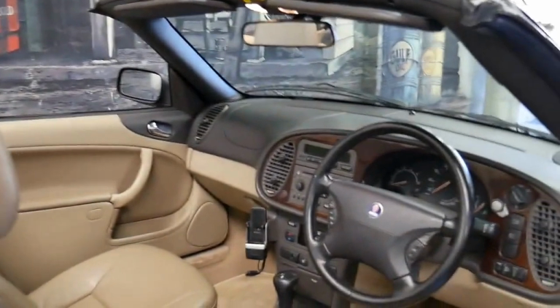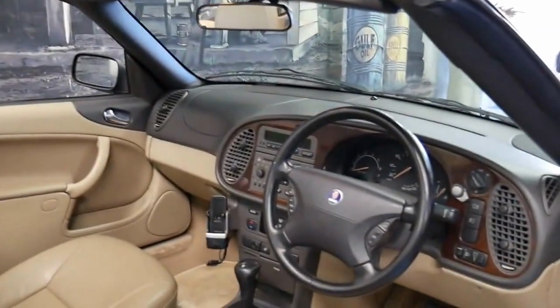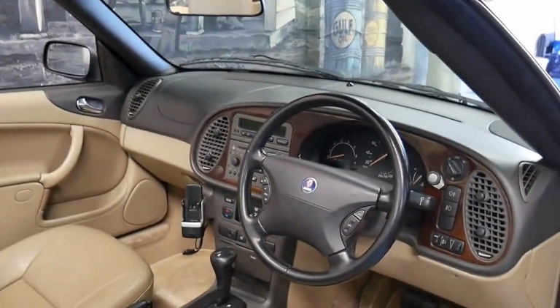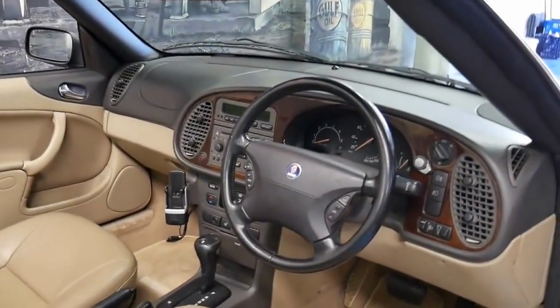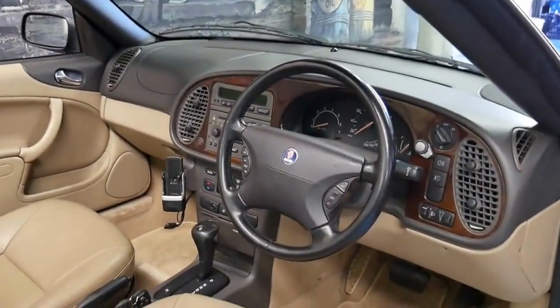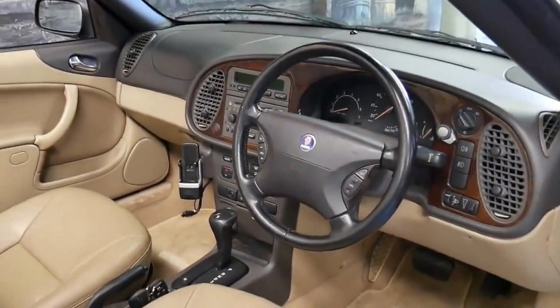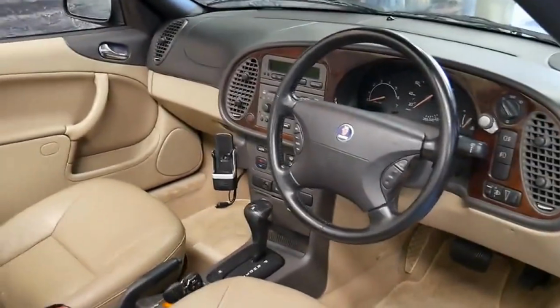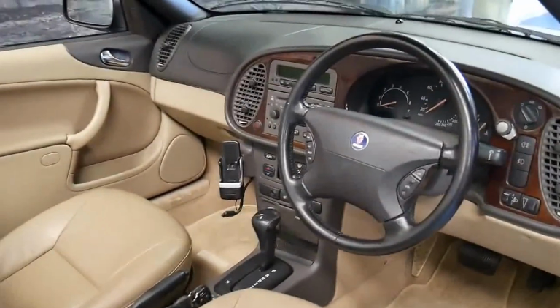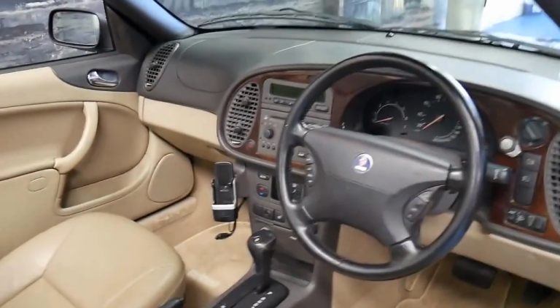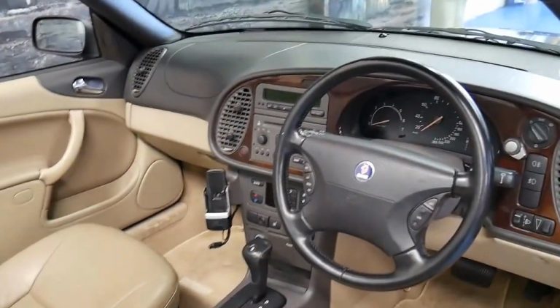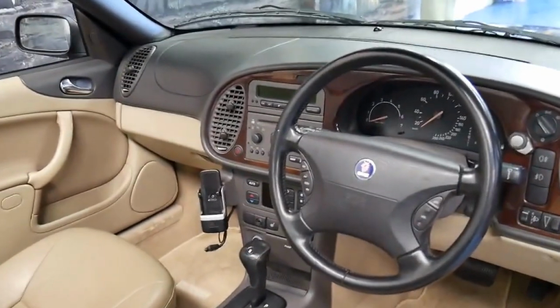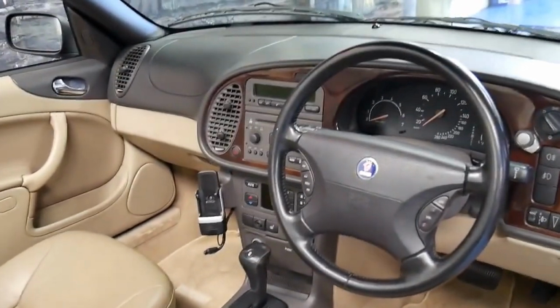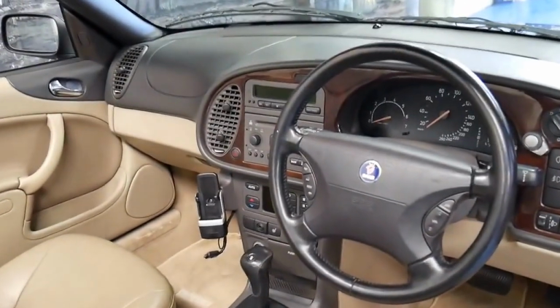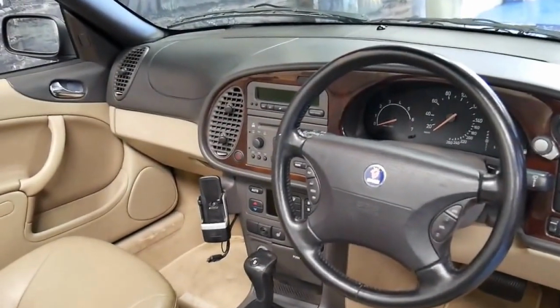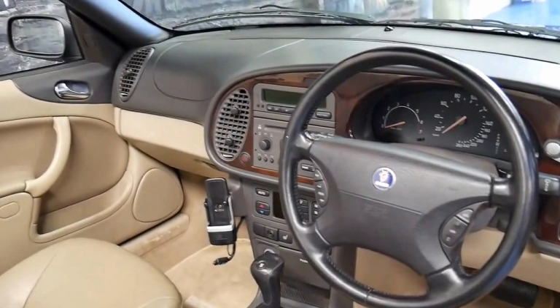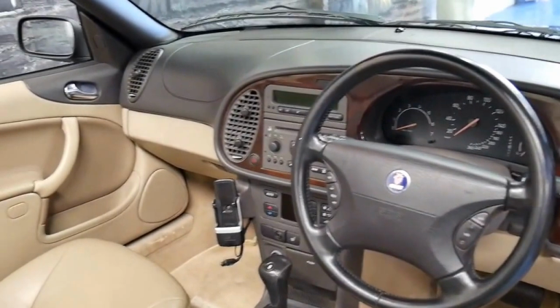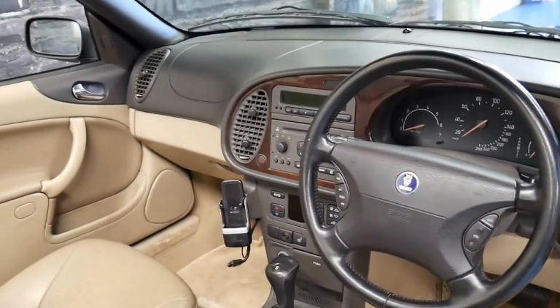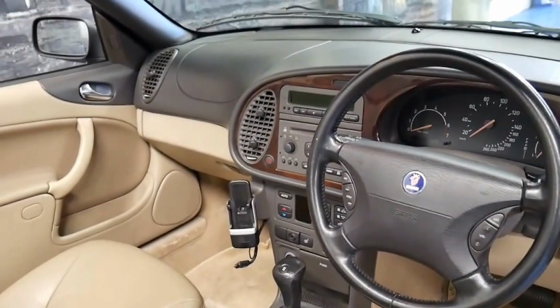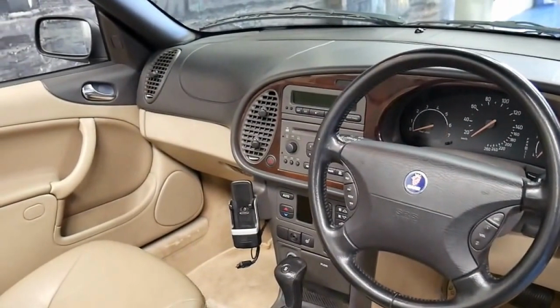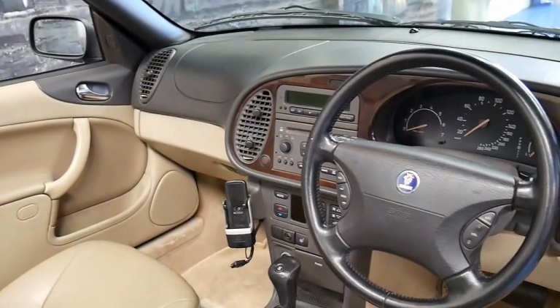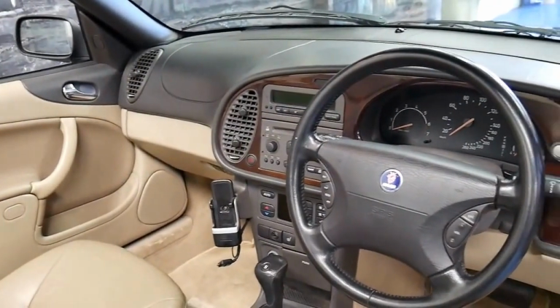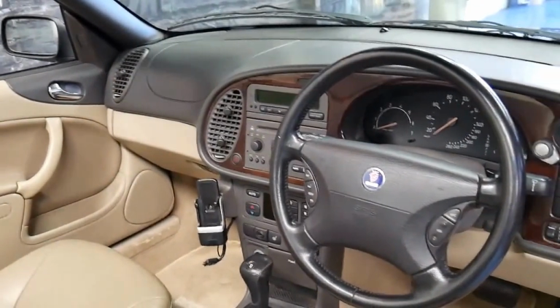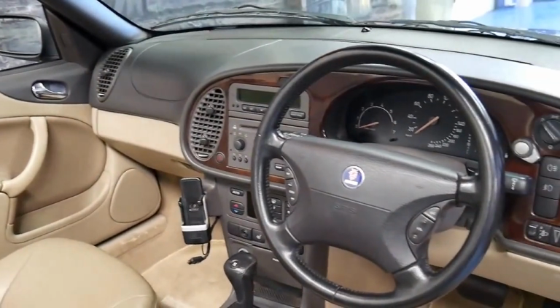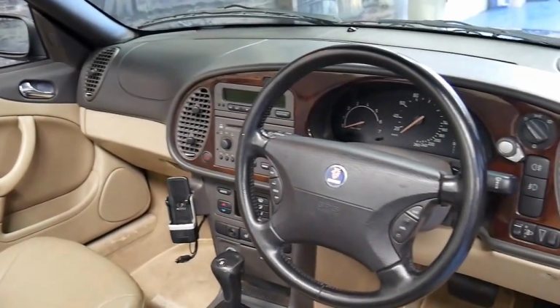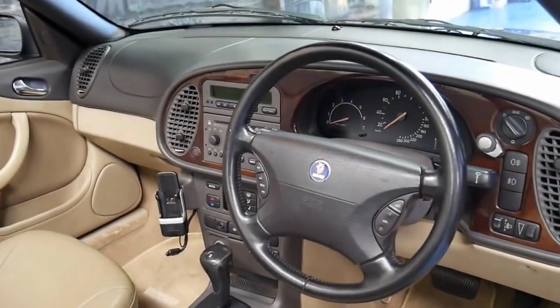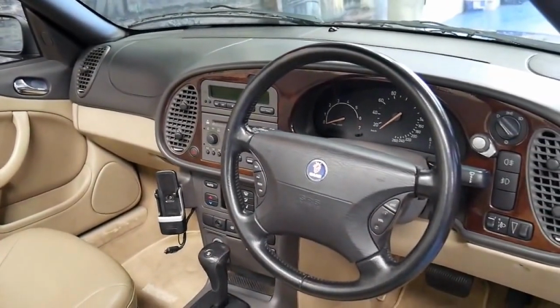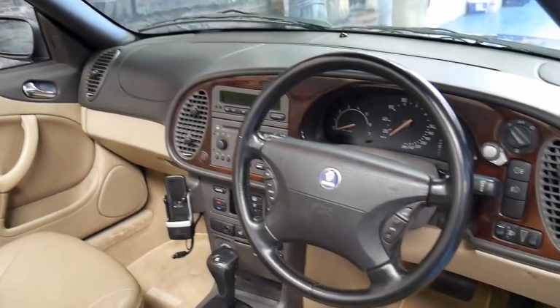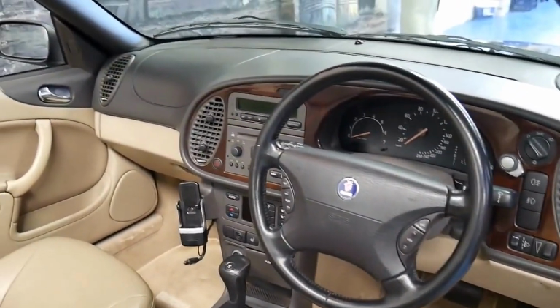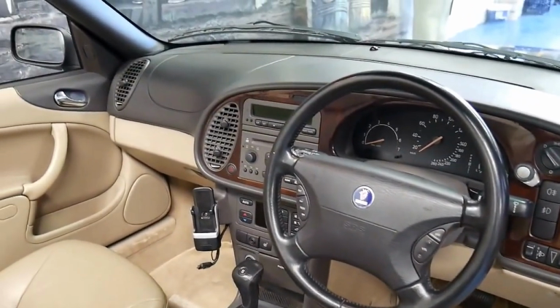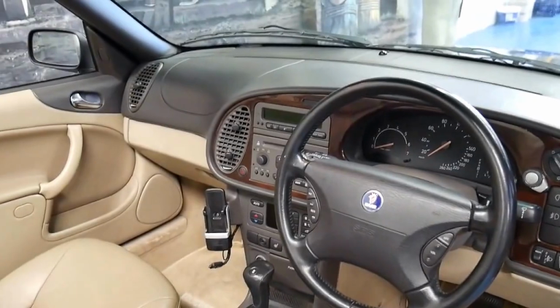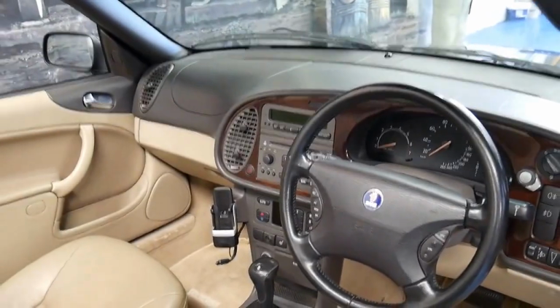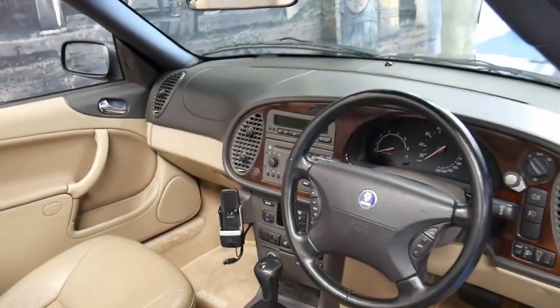It has heated seats, a four-speed automatic transmission, climate control and a trip computer. It also looks like it's got an aftermarket Bluetooth system fitted as well.